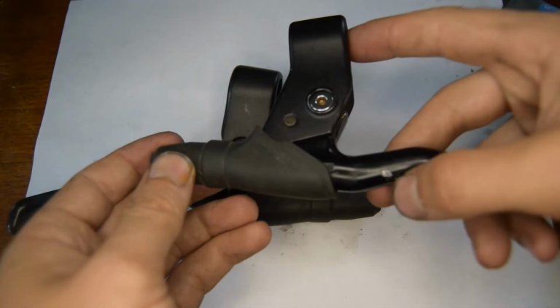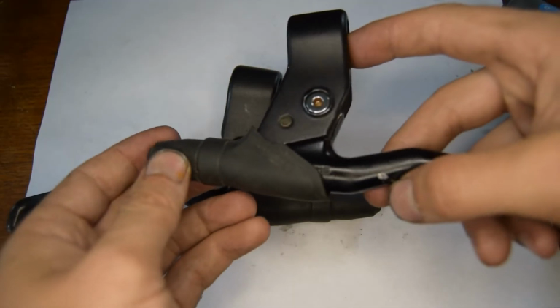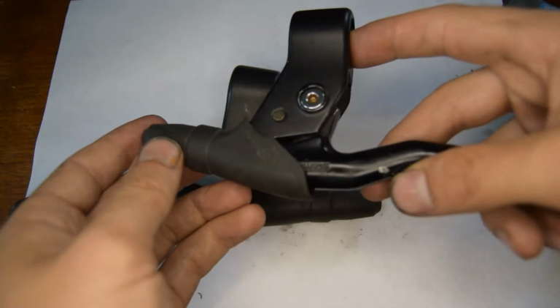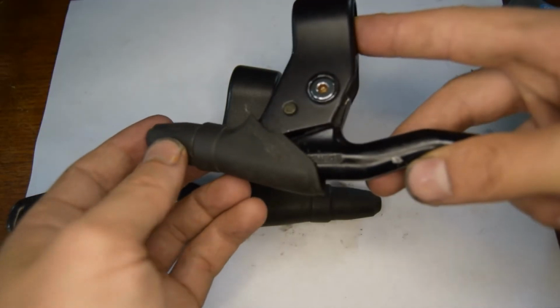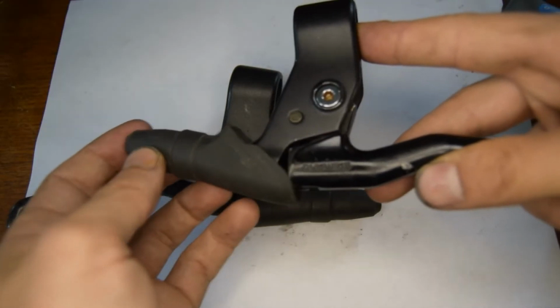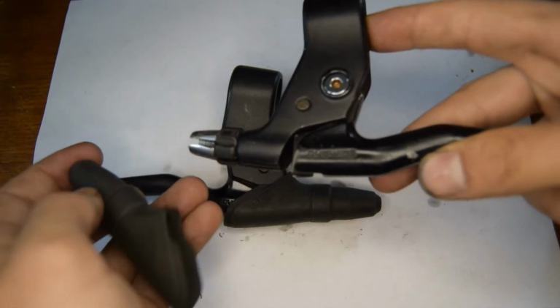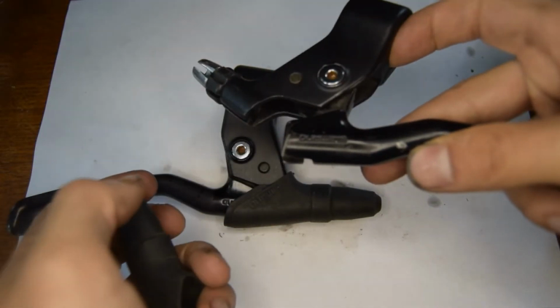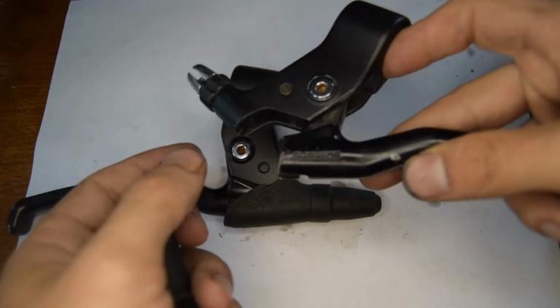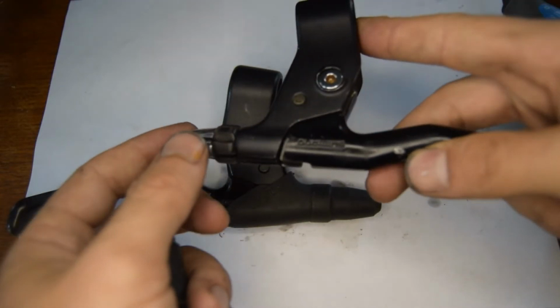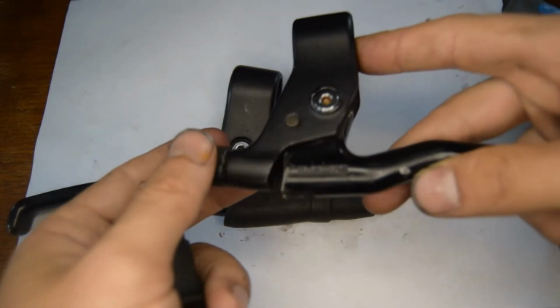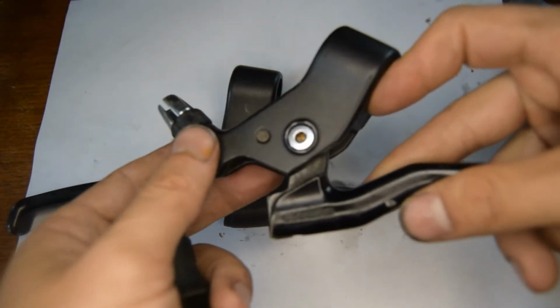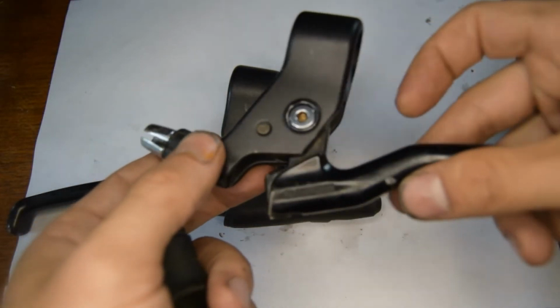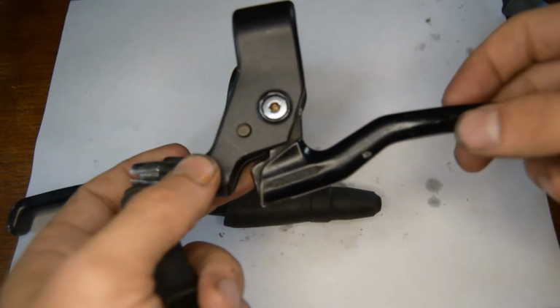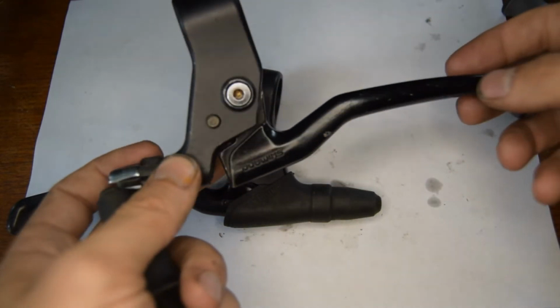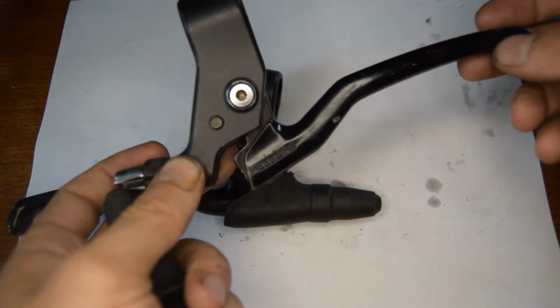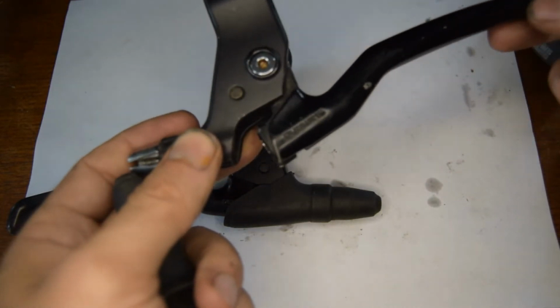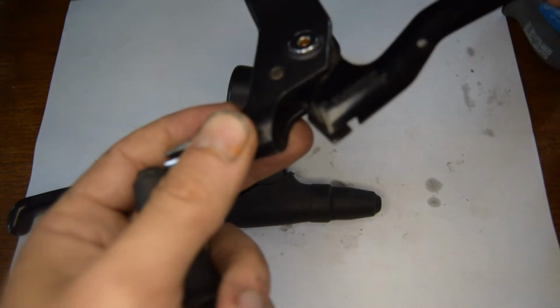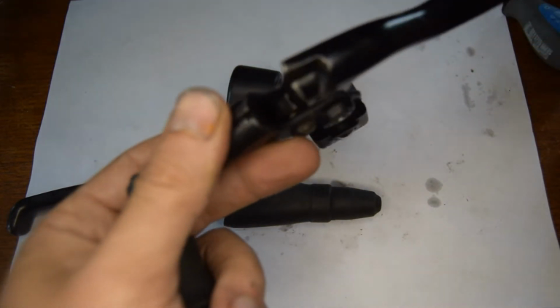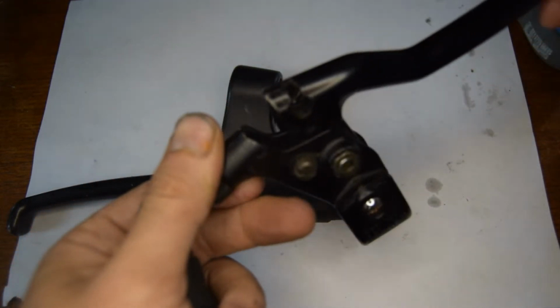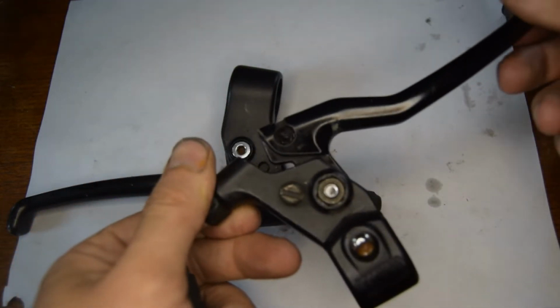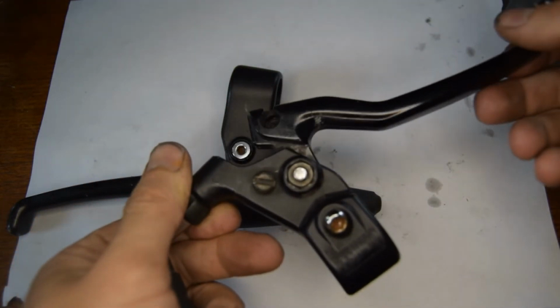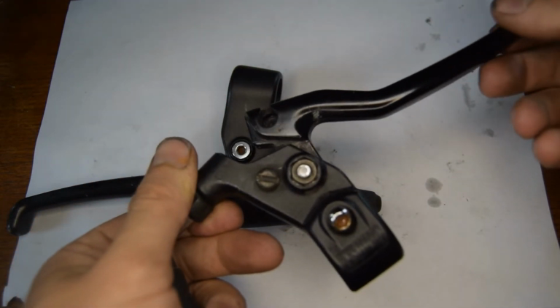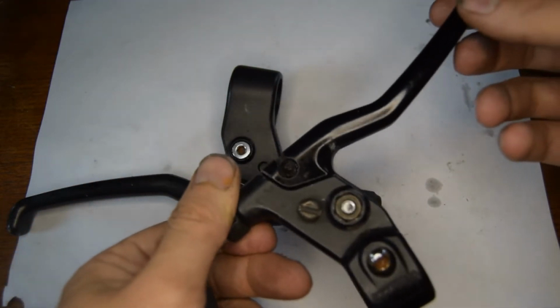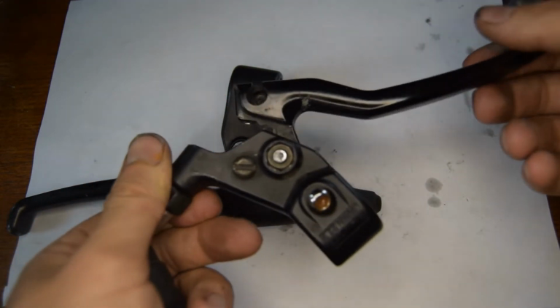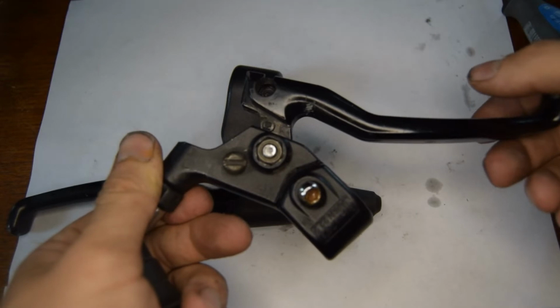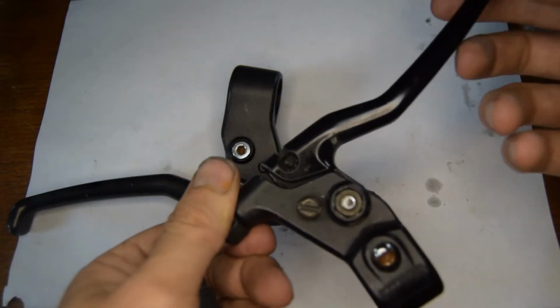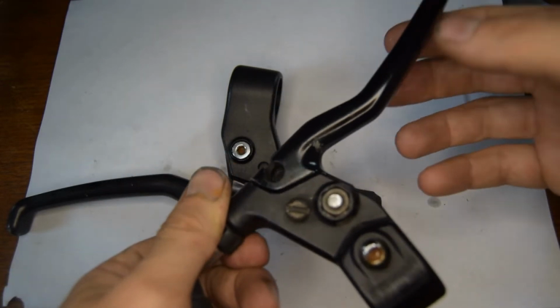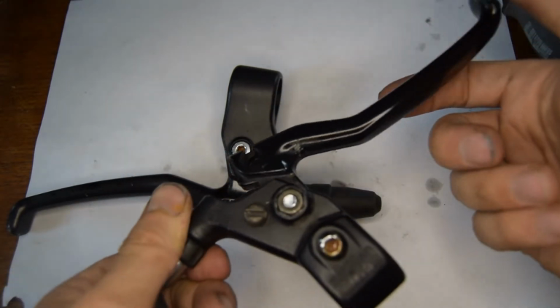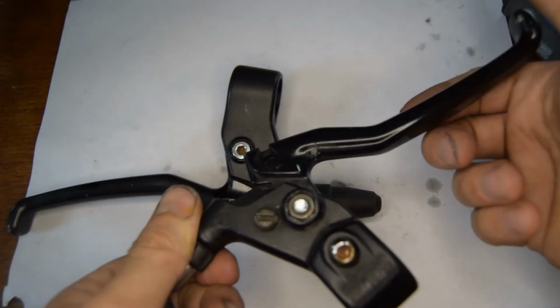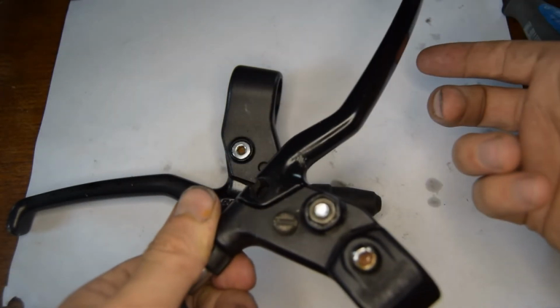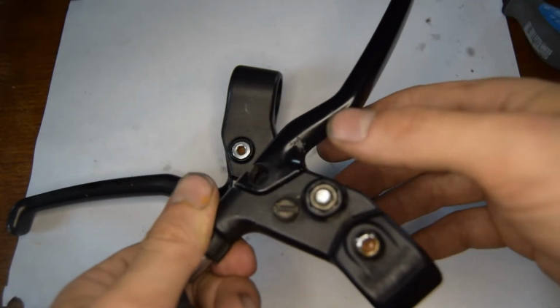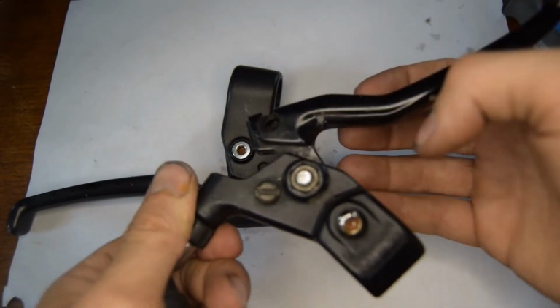Unlike the later versions, this does not have a spring. You're relying on the spring from the brakes themselves for the lever to go back into place.